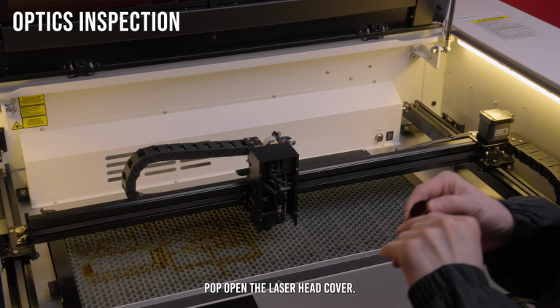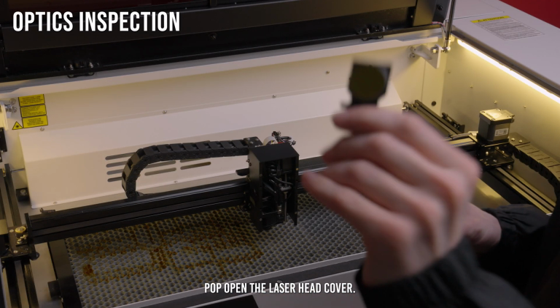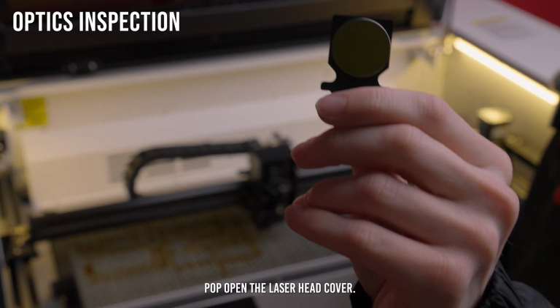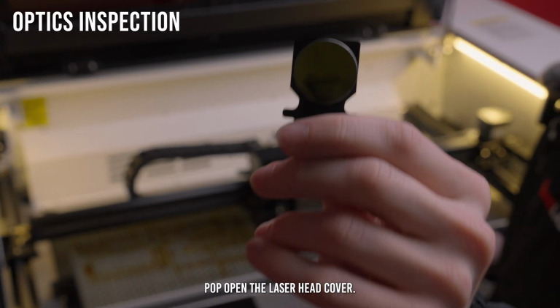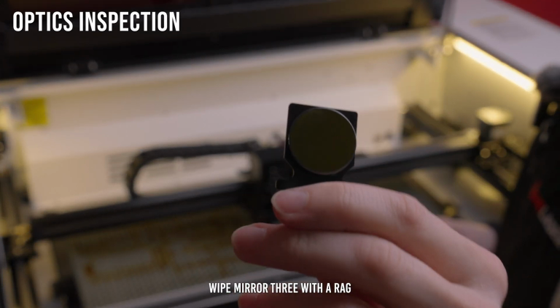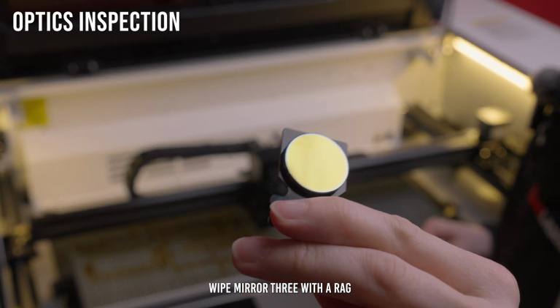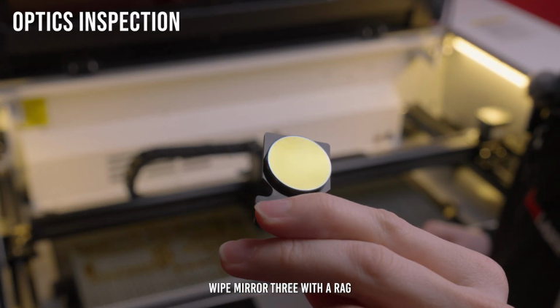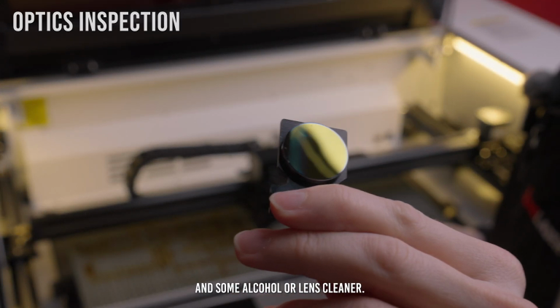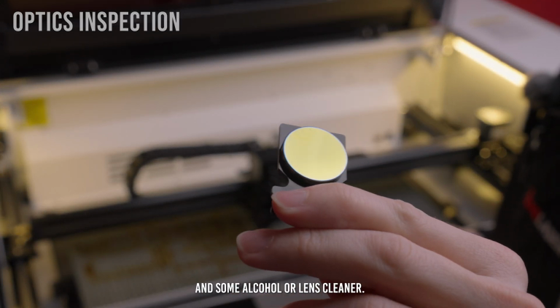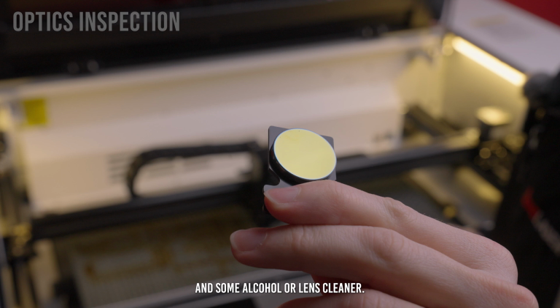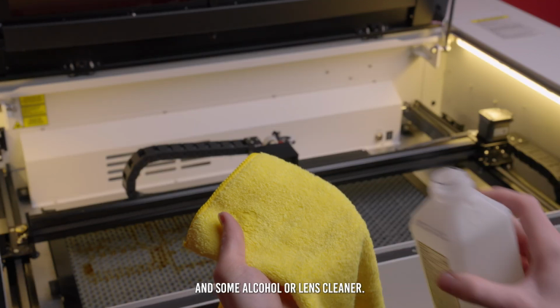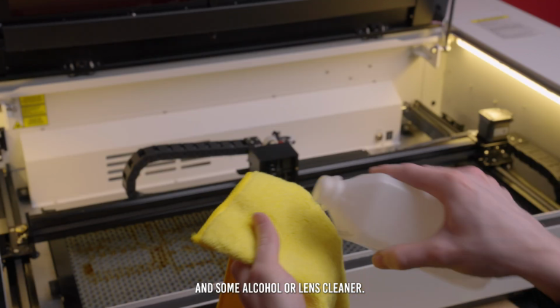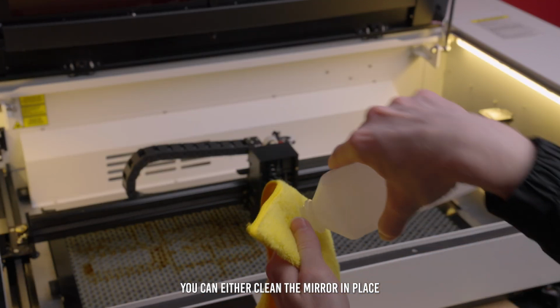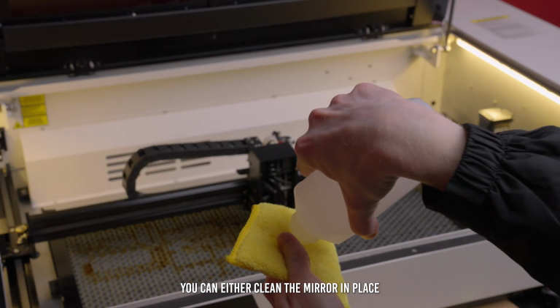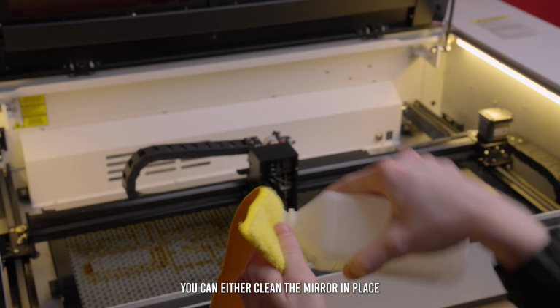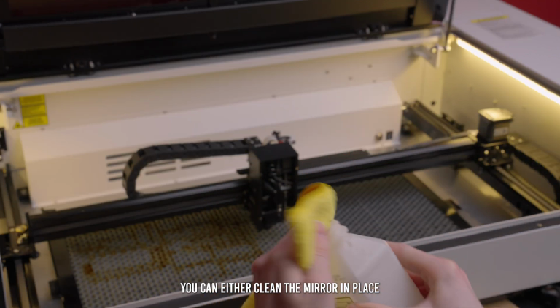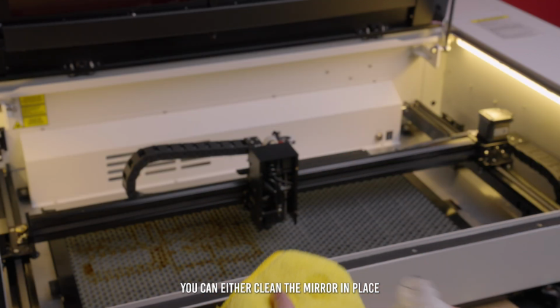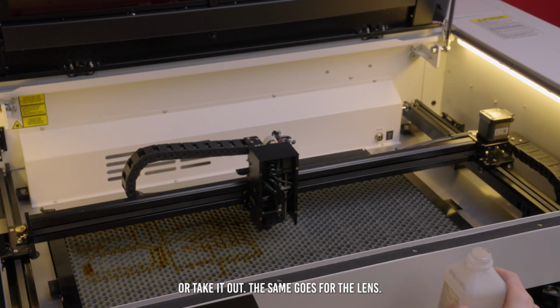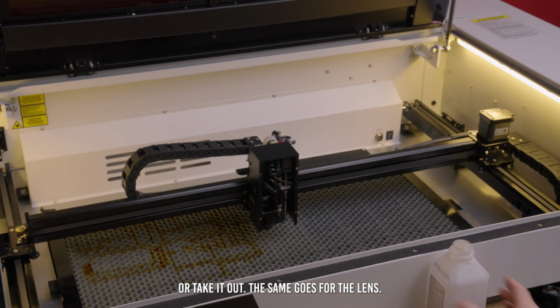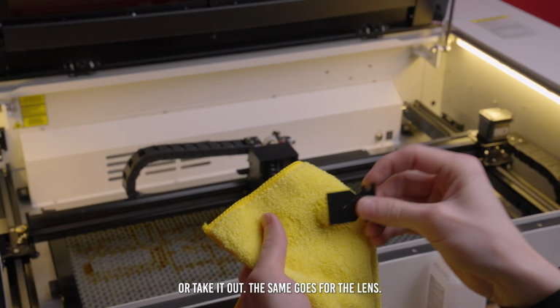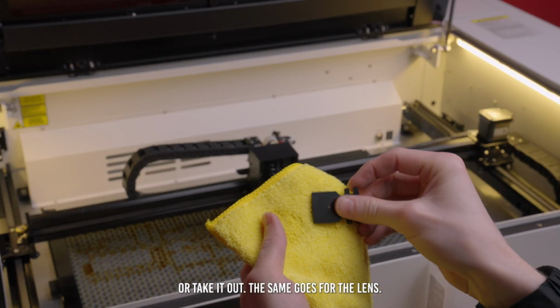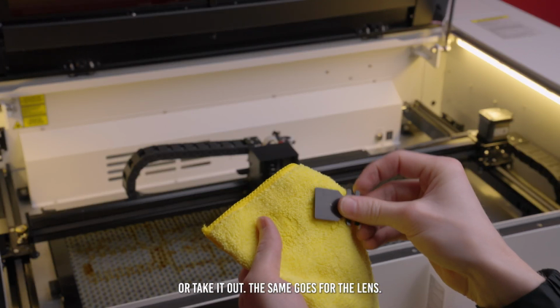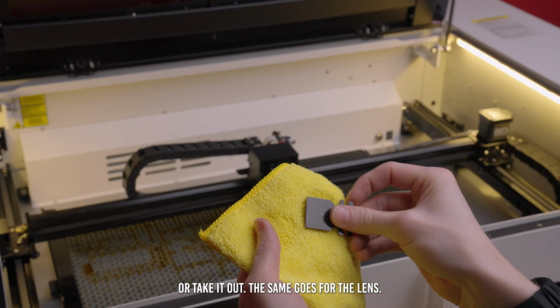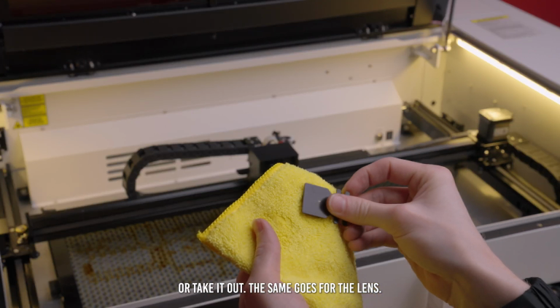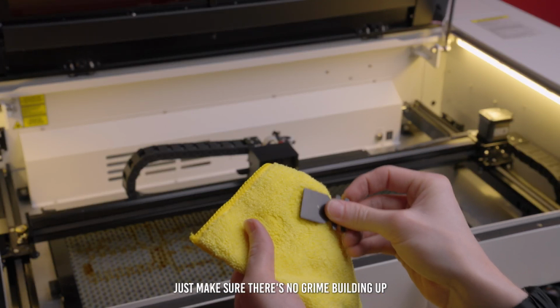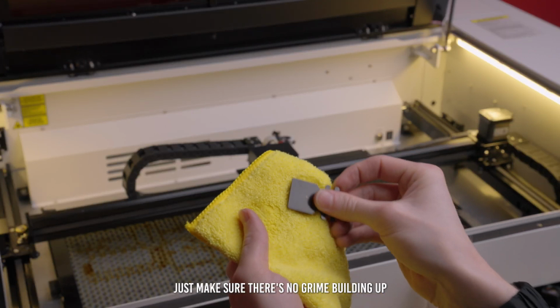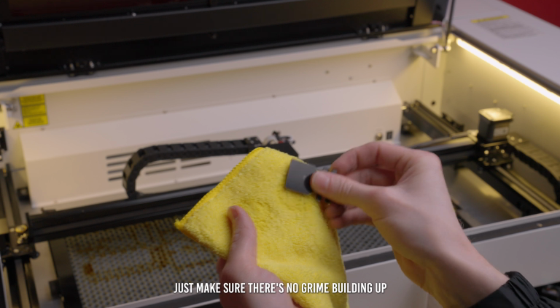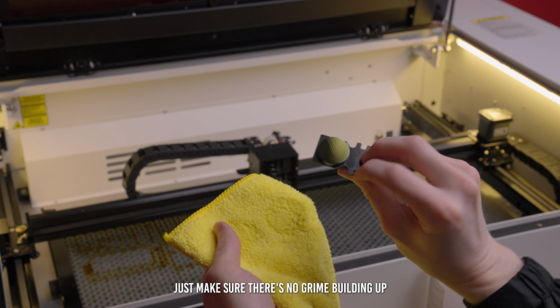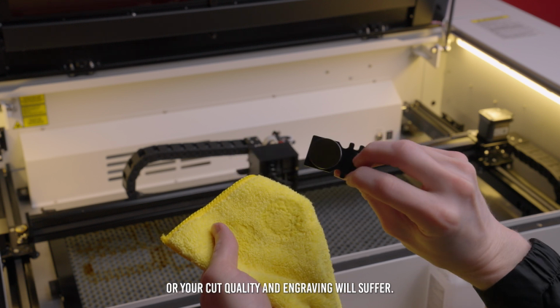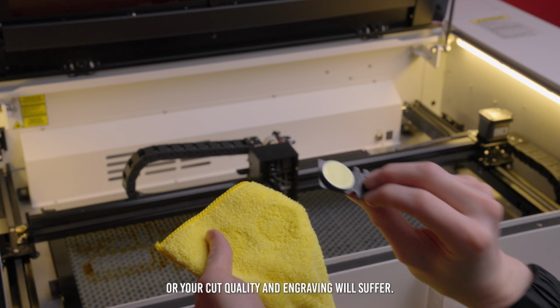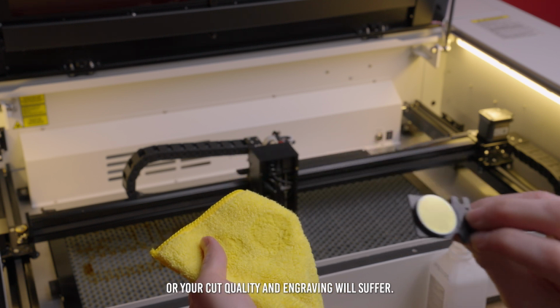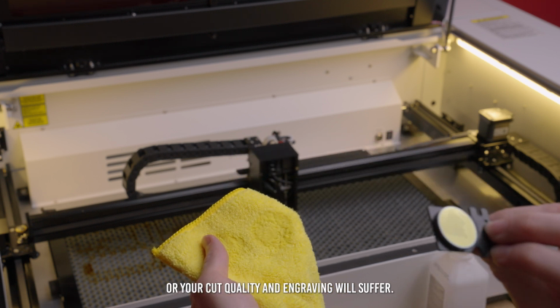Pop open the laser head cover and wipe mirror three with a rag and some alcohol or lens cleaner. You can either clean the mirror in place or take it out. The same goes for the lens. Just make sure there's no grime building up, or your cut quality and engraving will suffer.